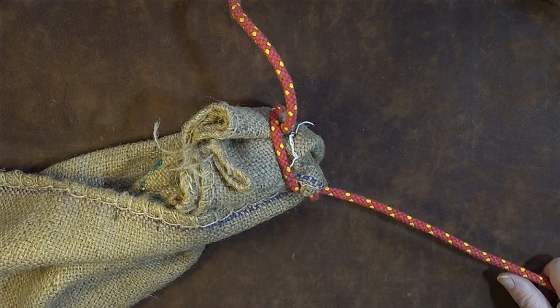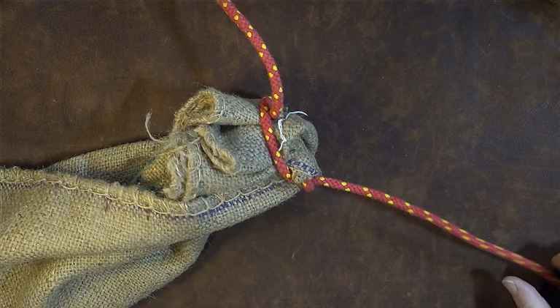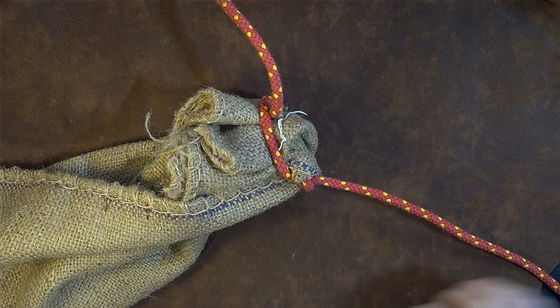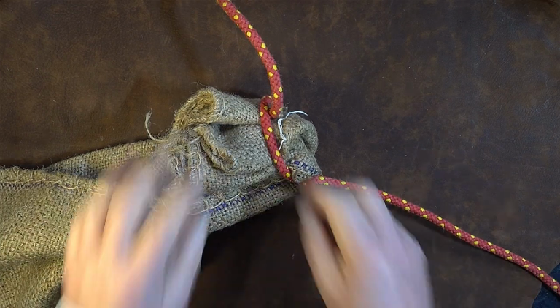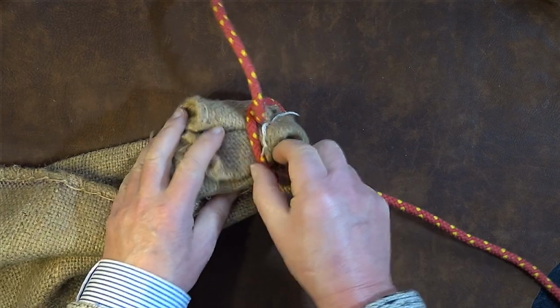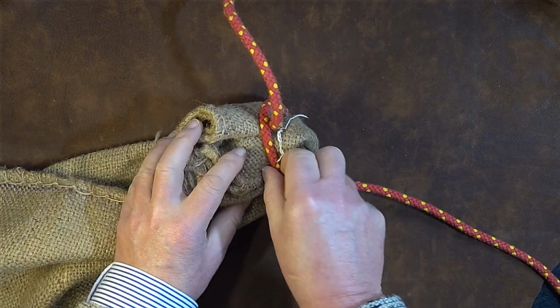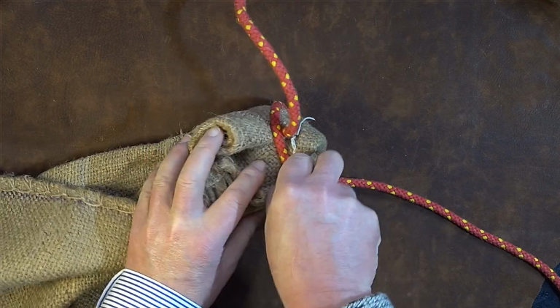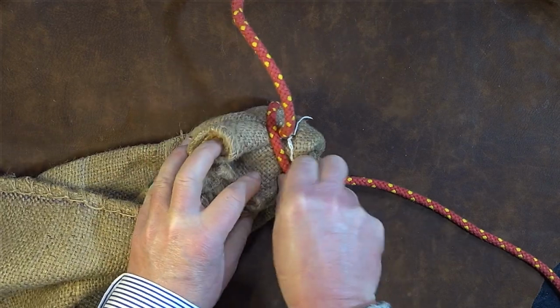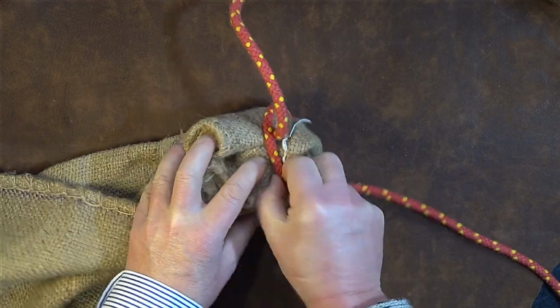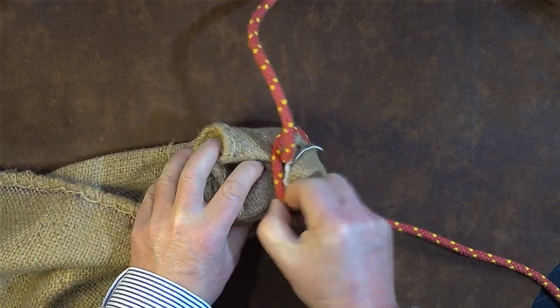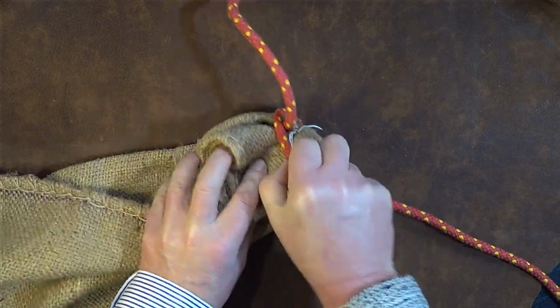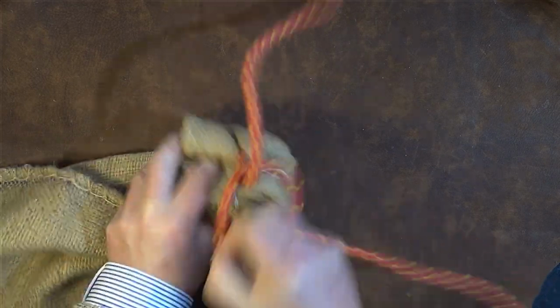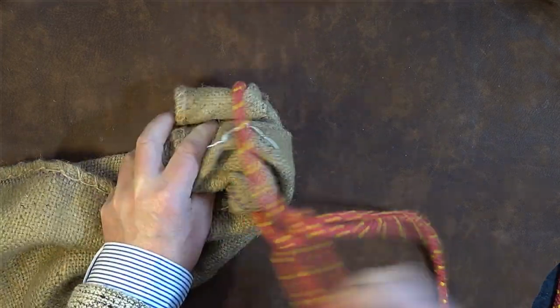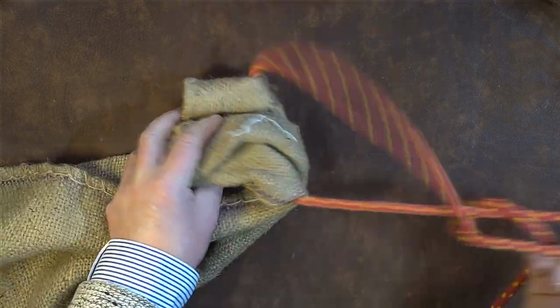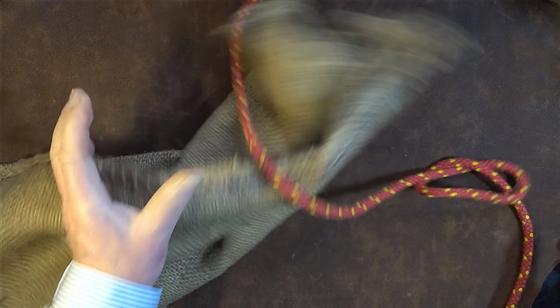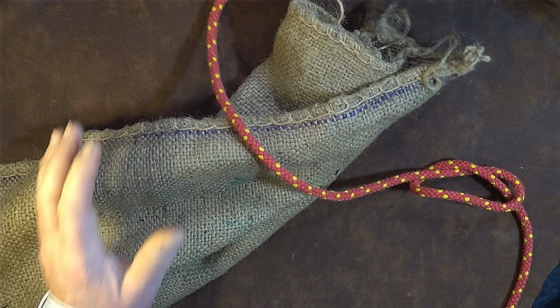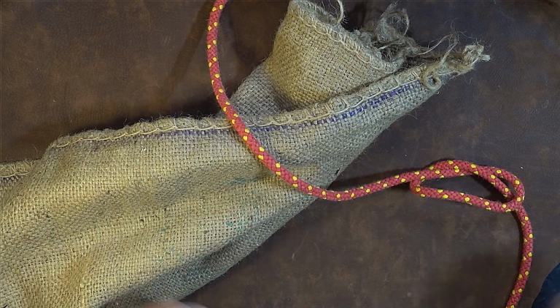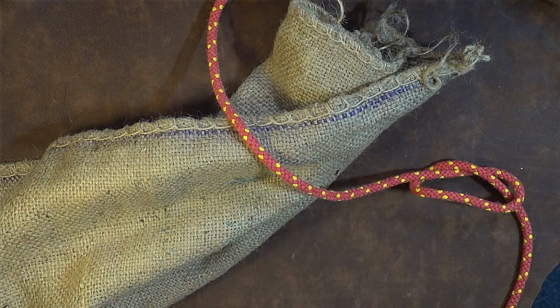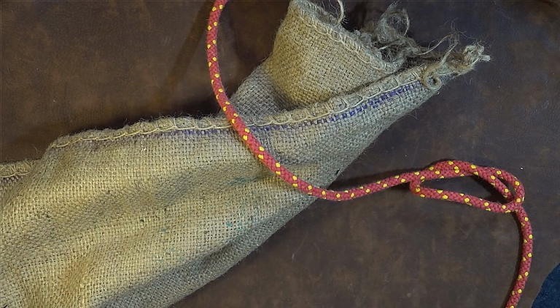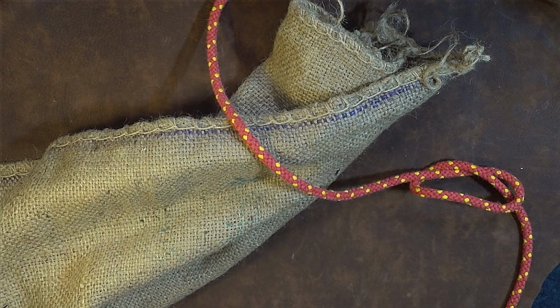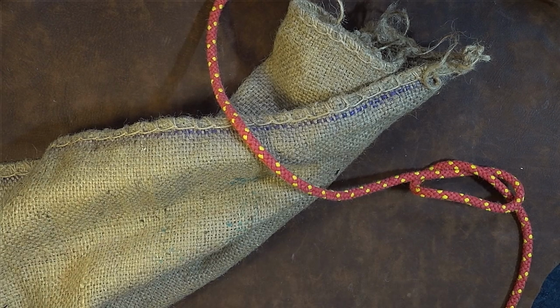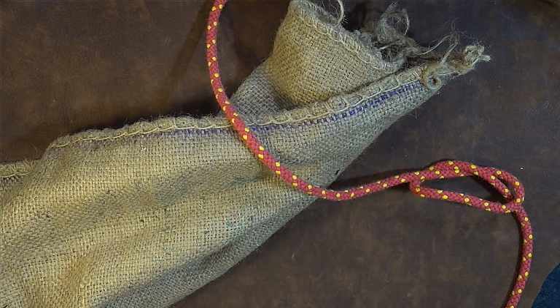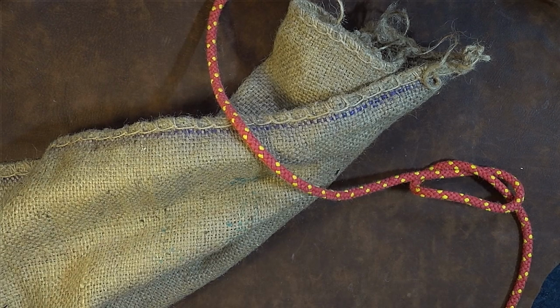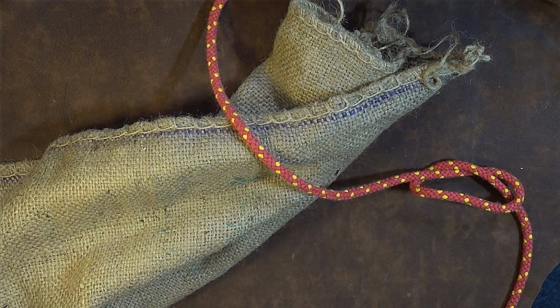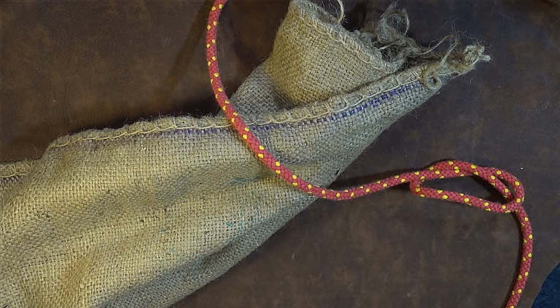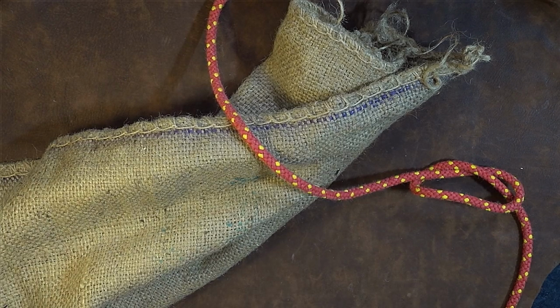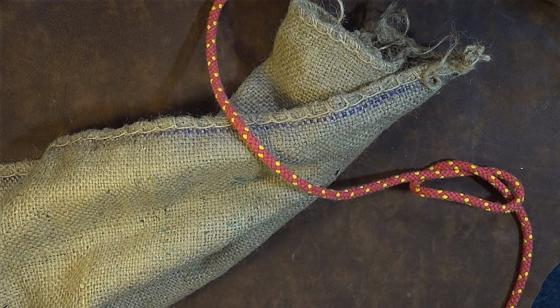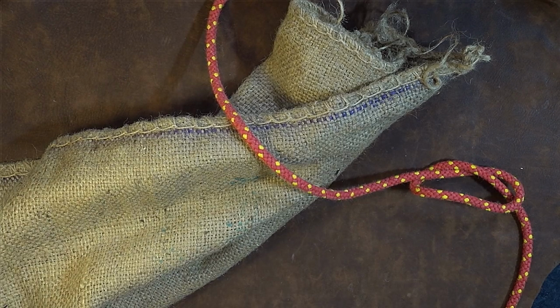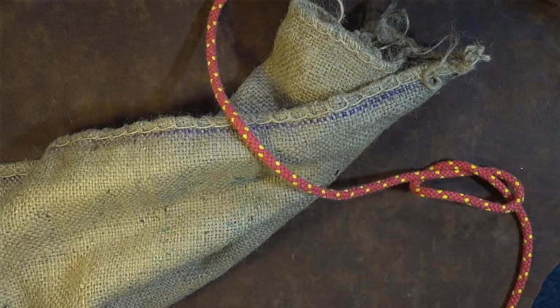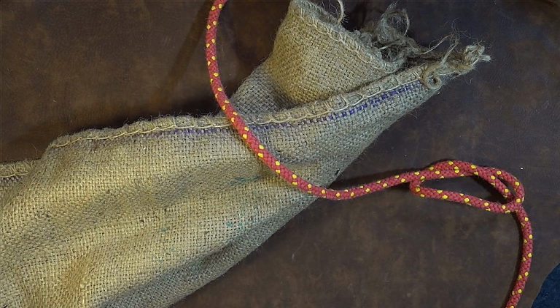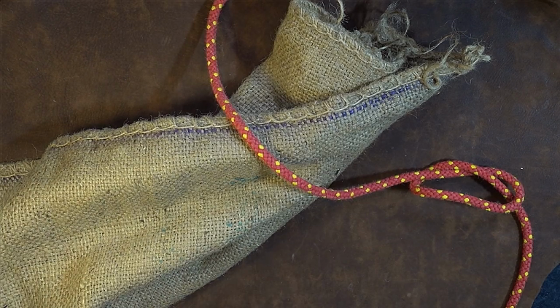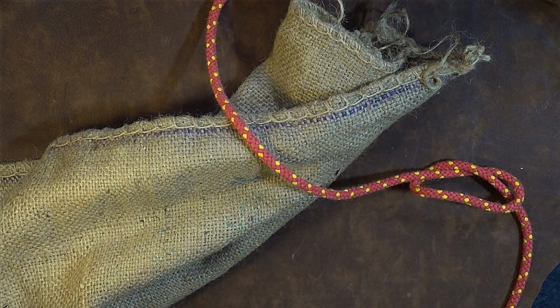To undo it is just basically pull at this point here and it all falls apart. And so there you have it — the sack lift knot.